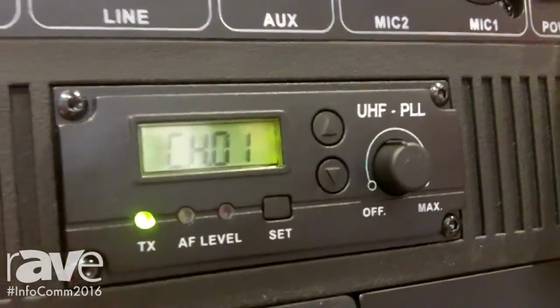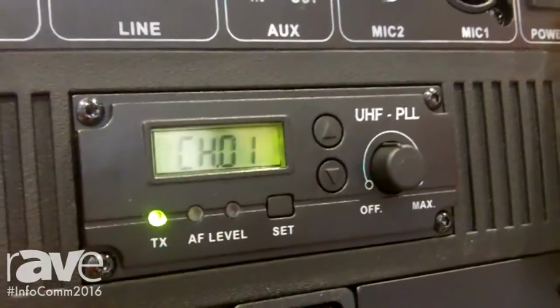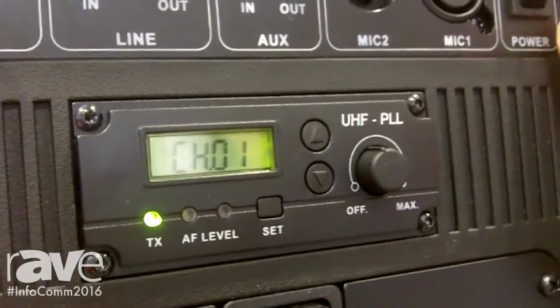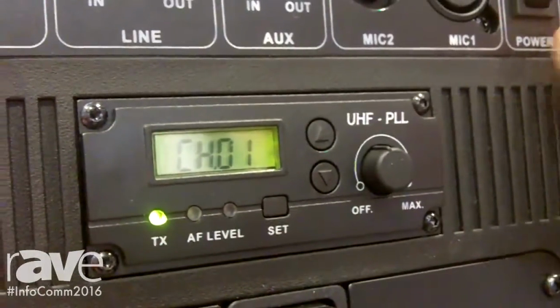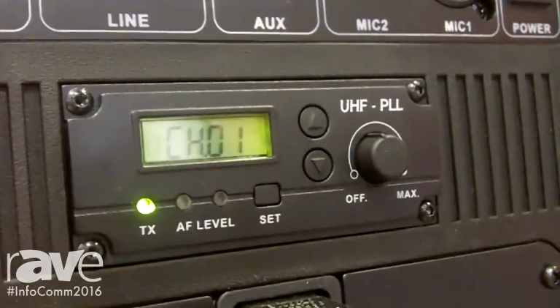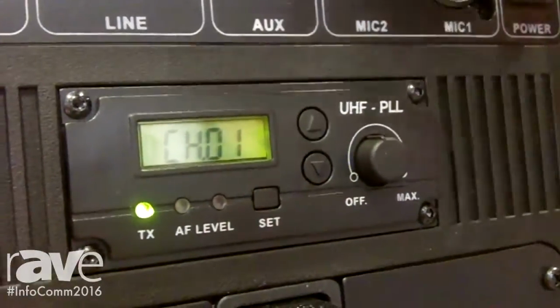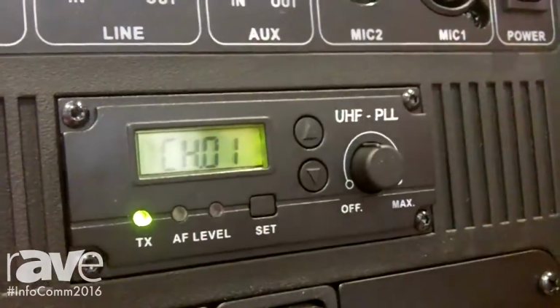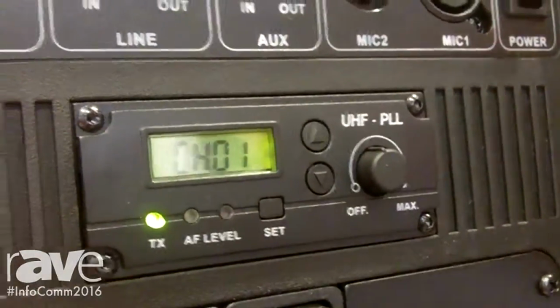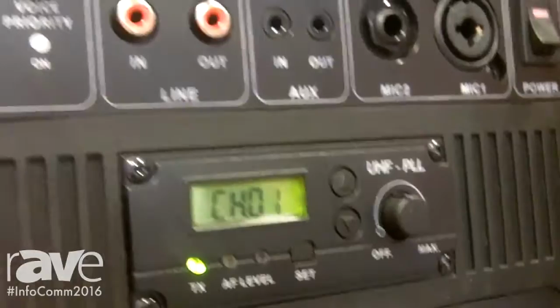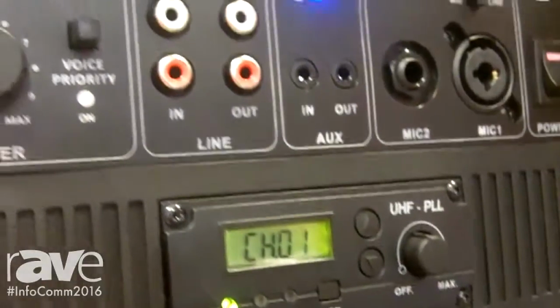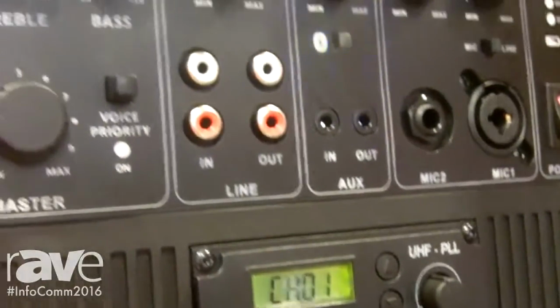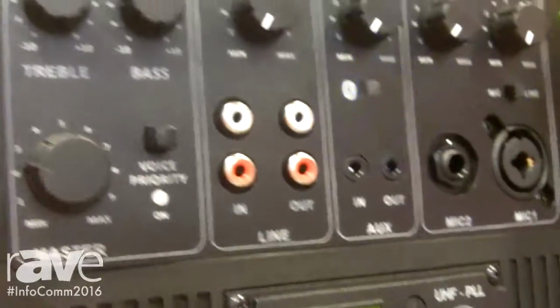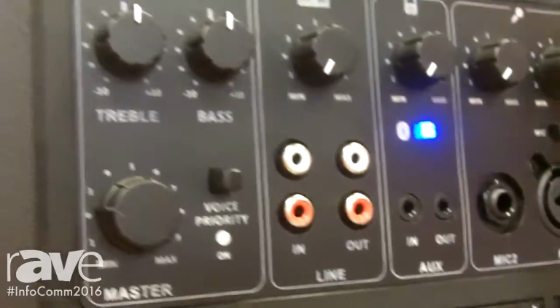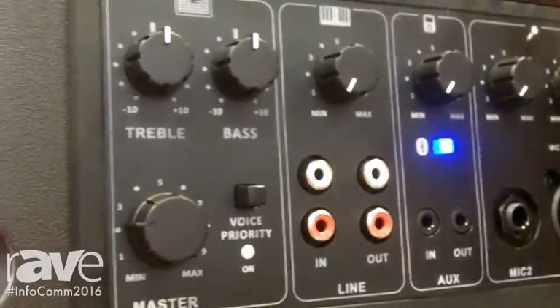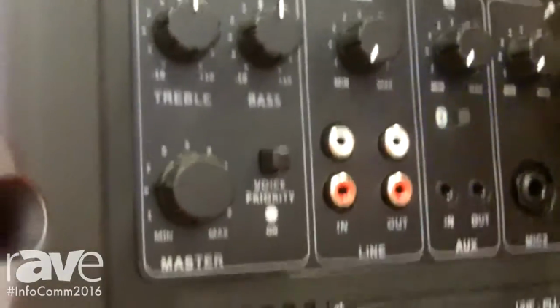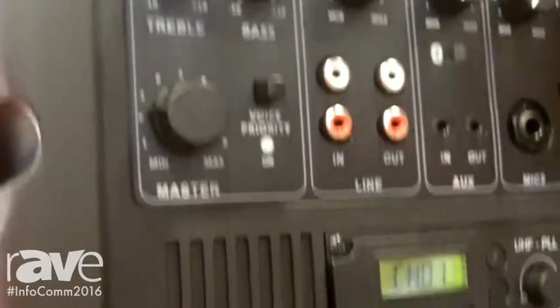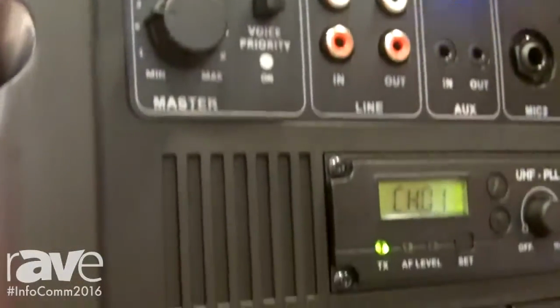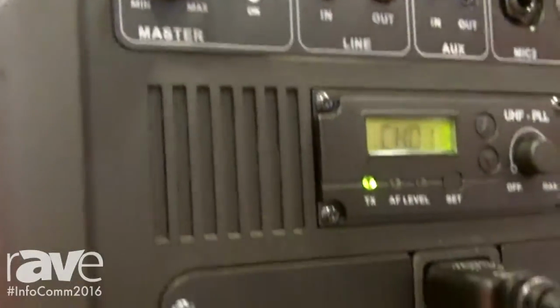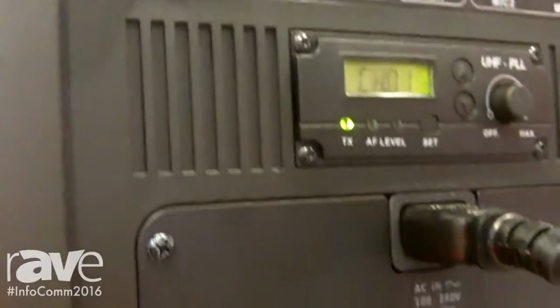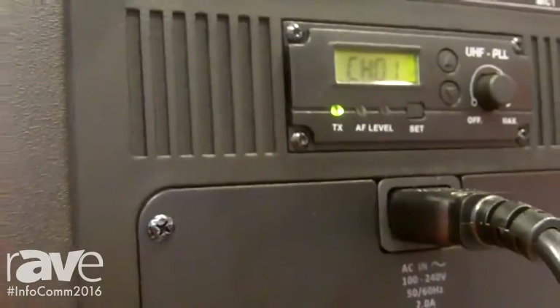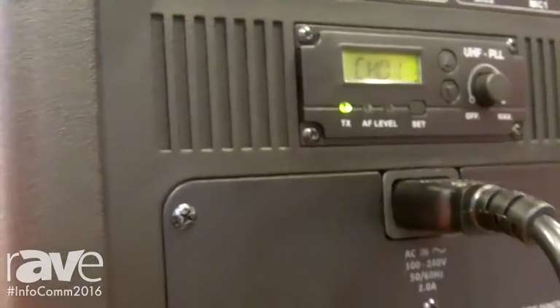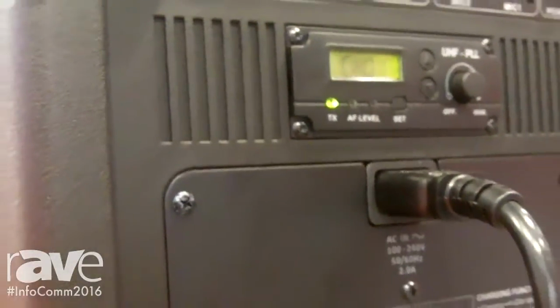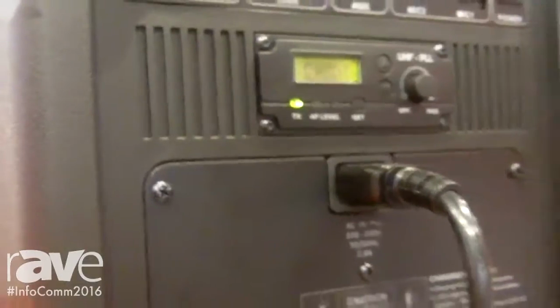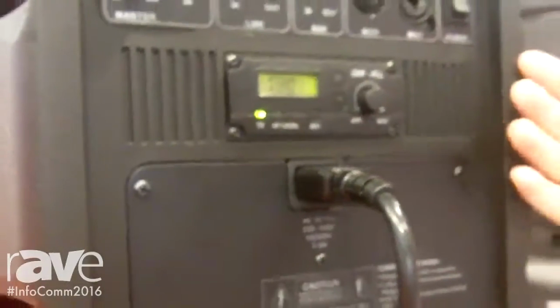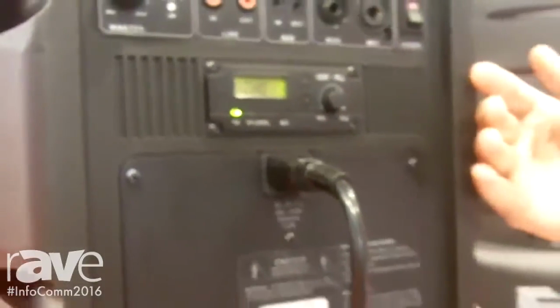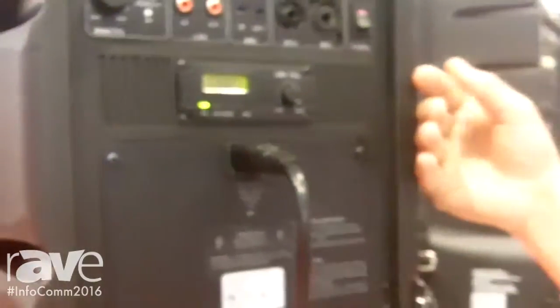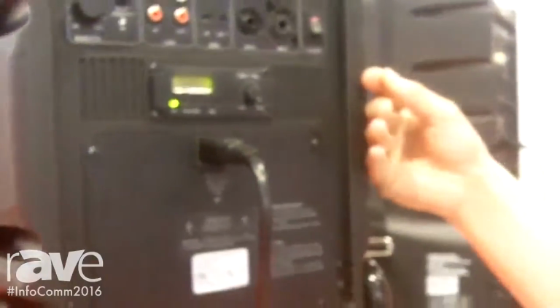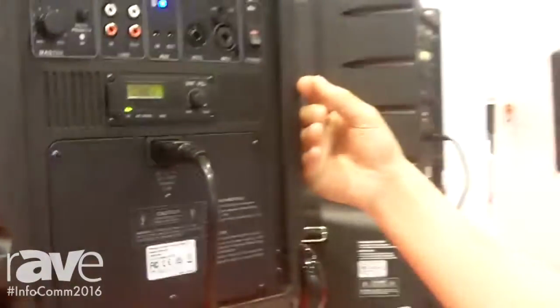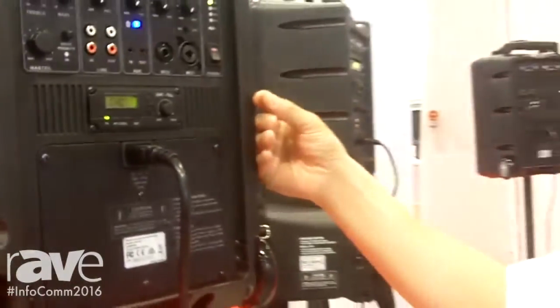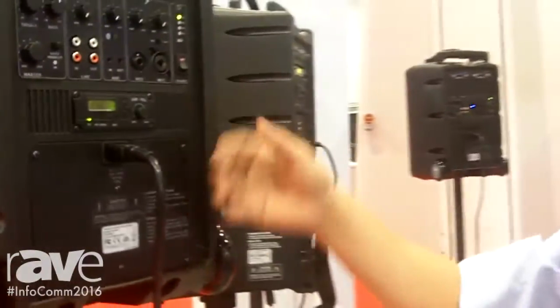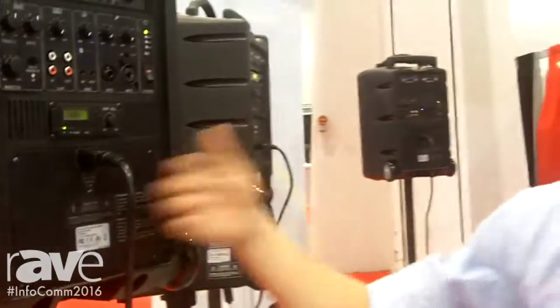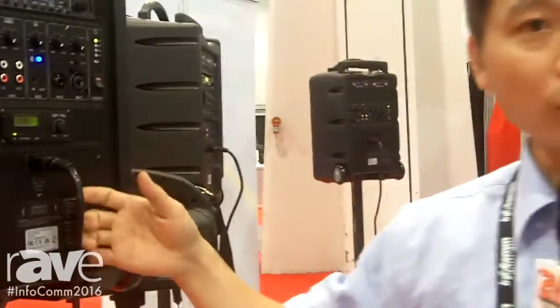We also provide the audio link transmitter function, which allows all units and all systems to mix together and send the signal to a companion speaker over a wide range — for example, 50 to 70 meters.